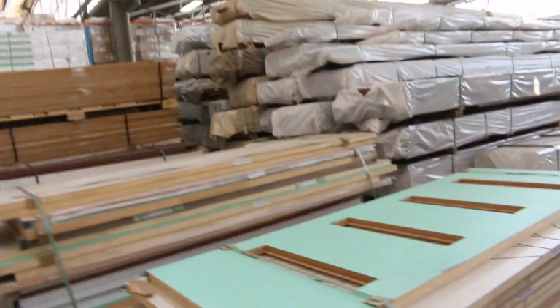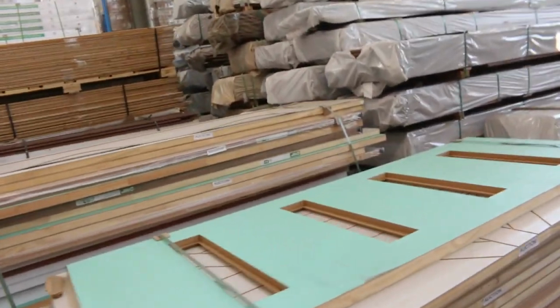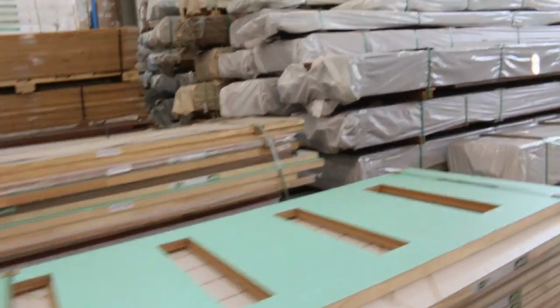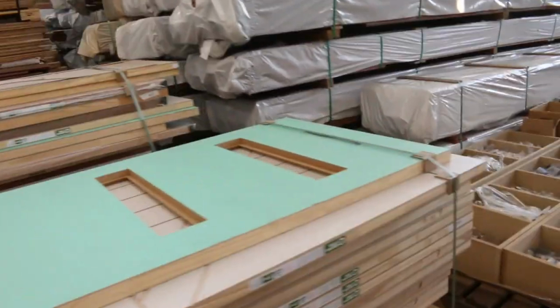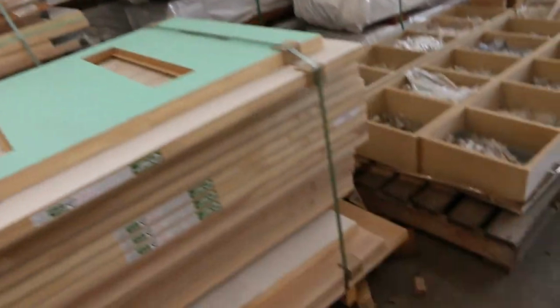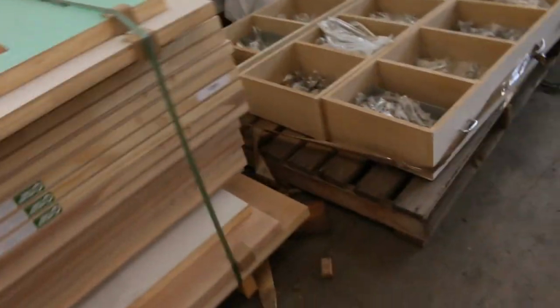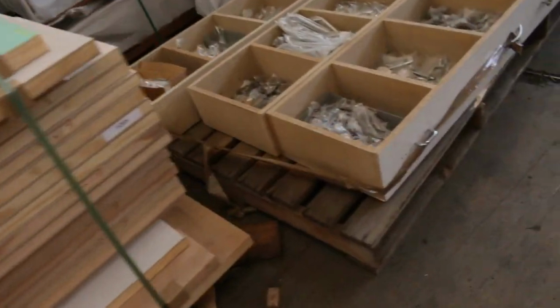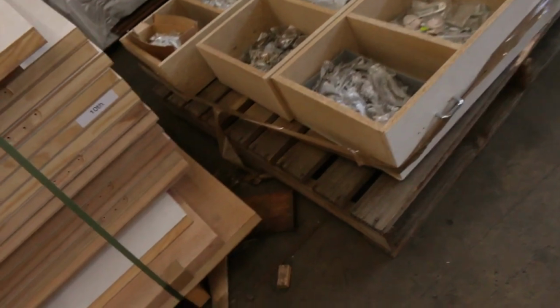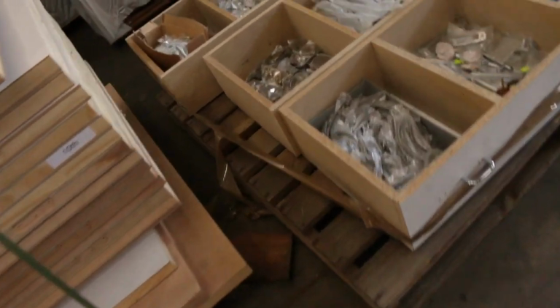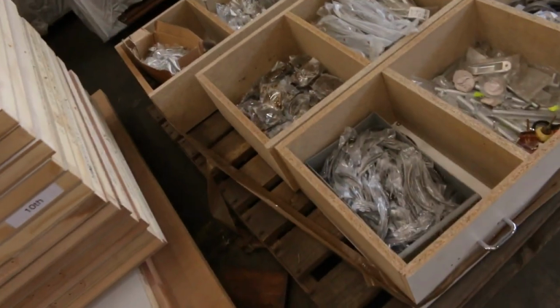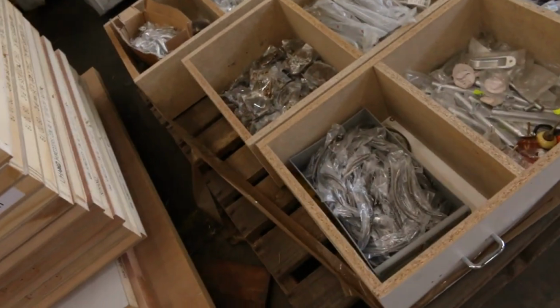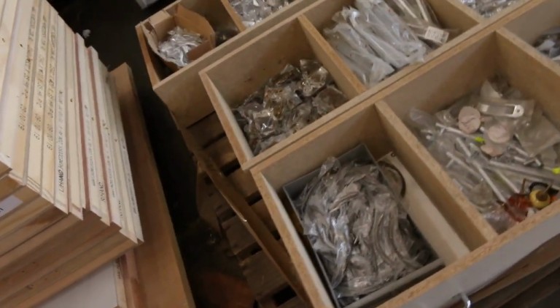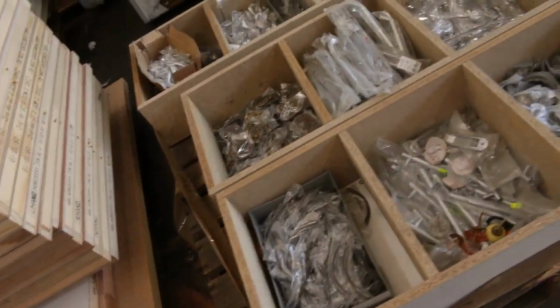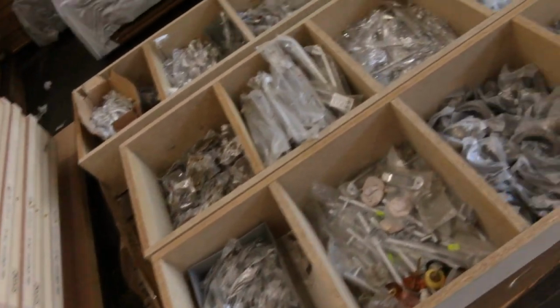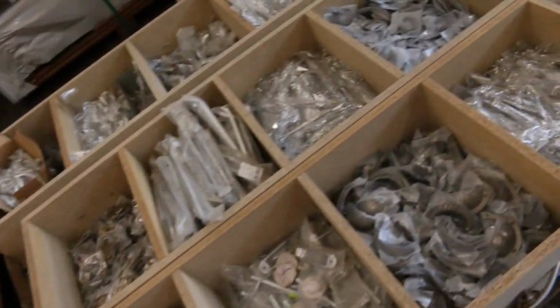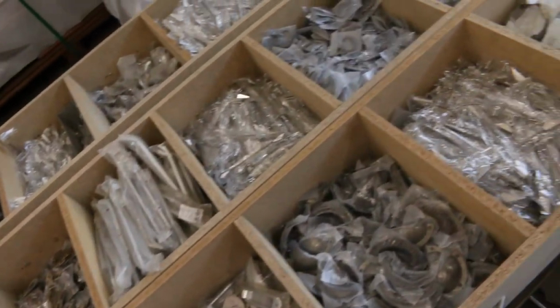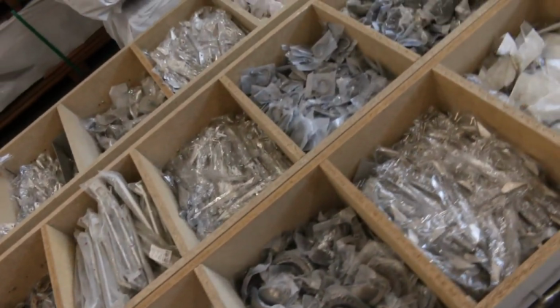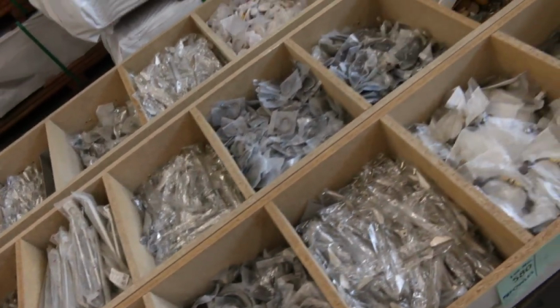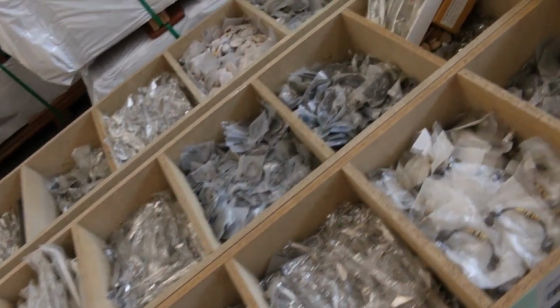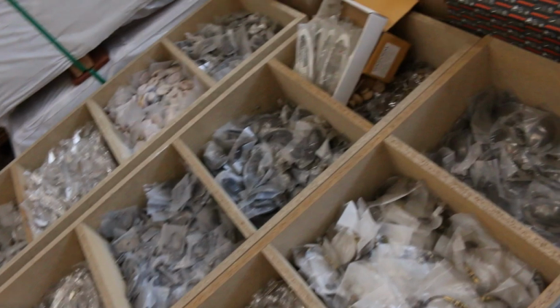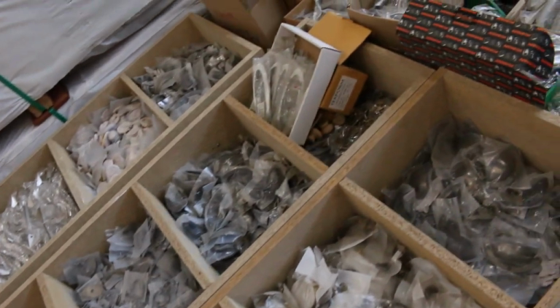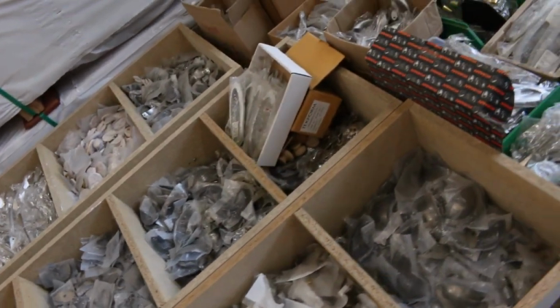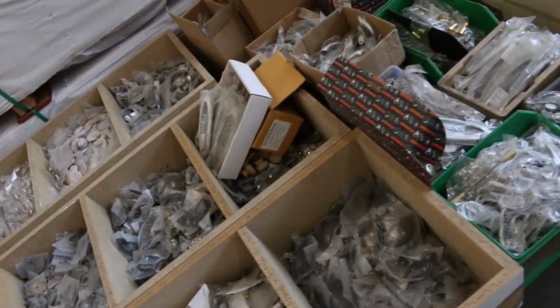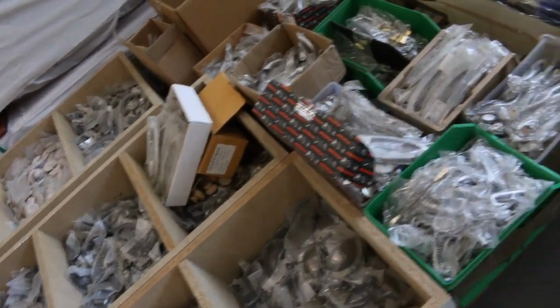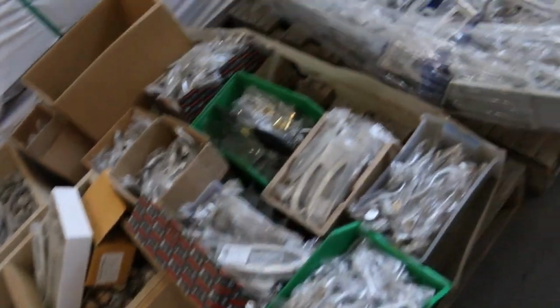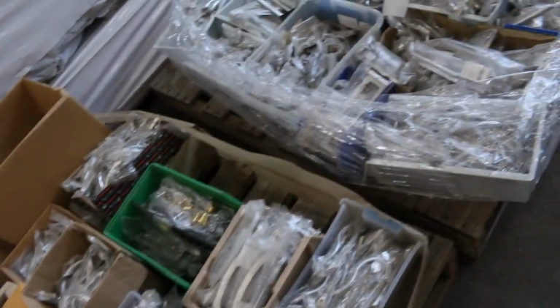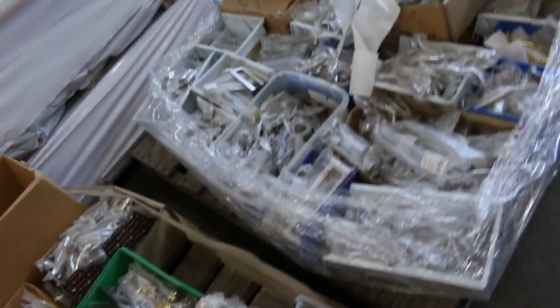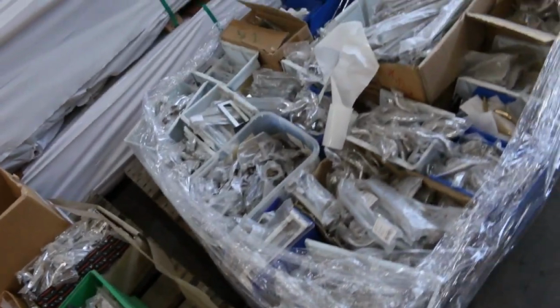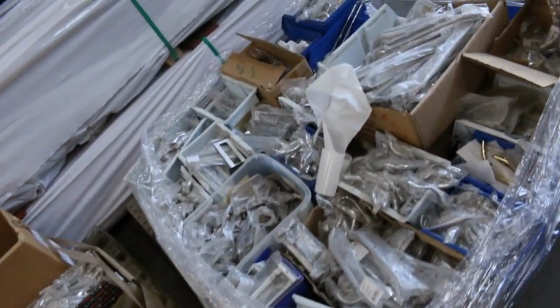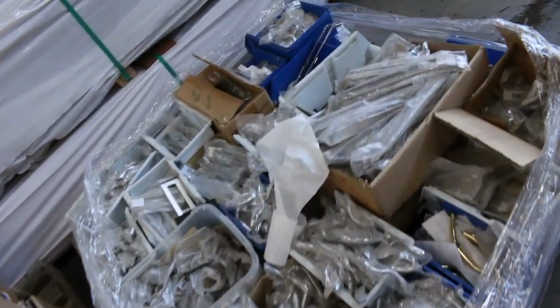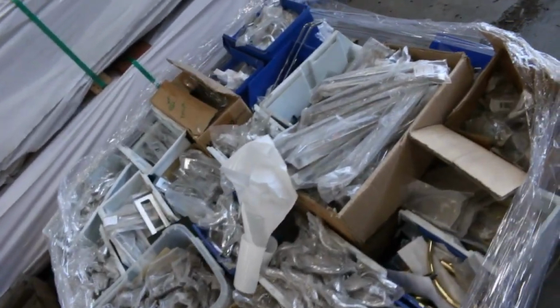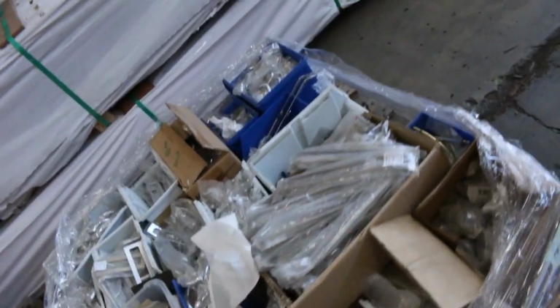A couple of lots here of door handles — a massive pallet there with a heap of stock on that one, and then a regular sized pallet as well. Normally quite popular stock.